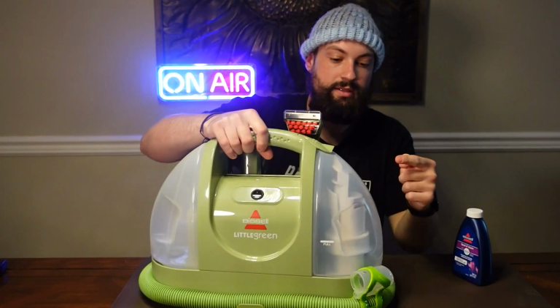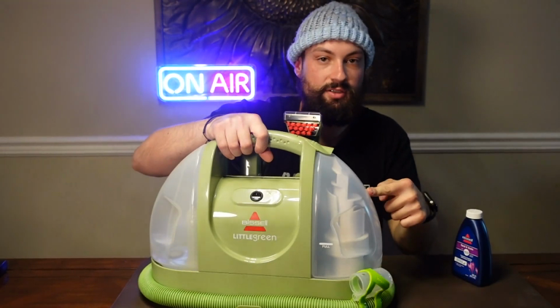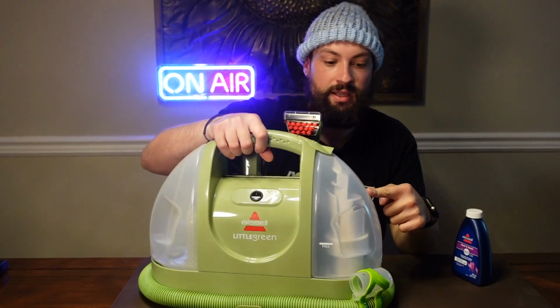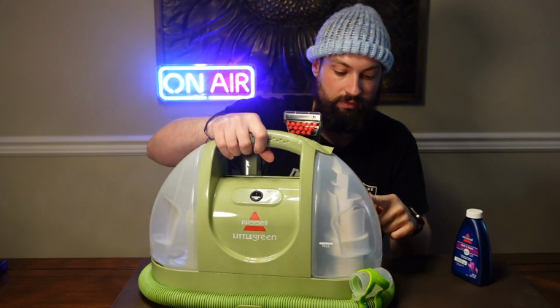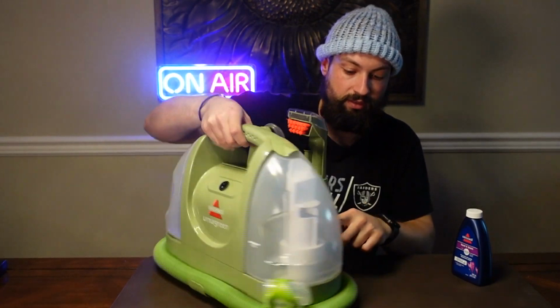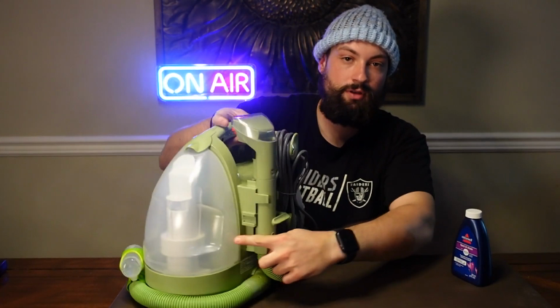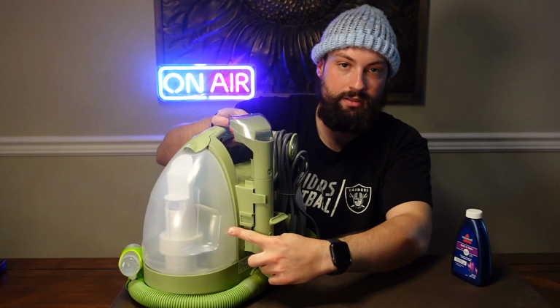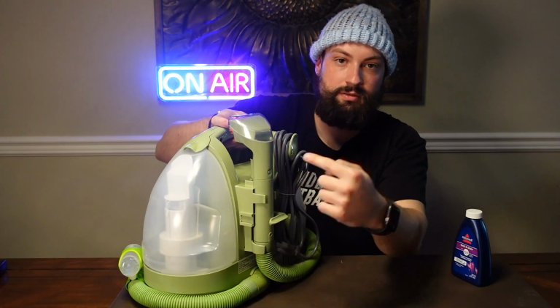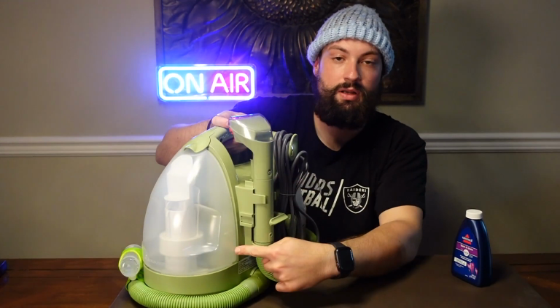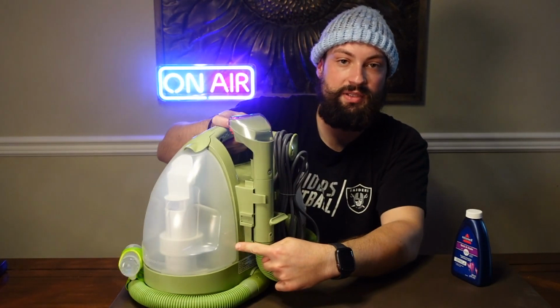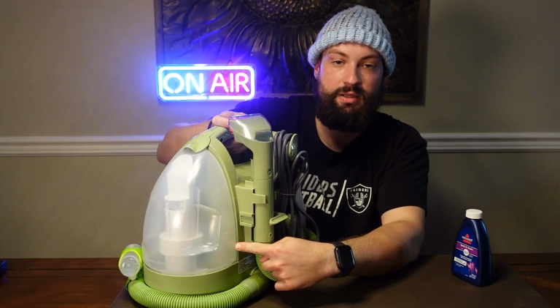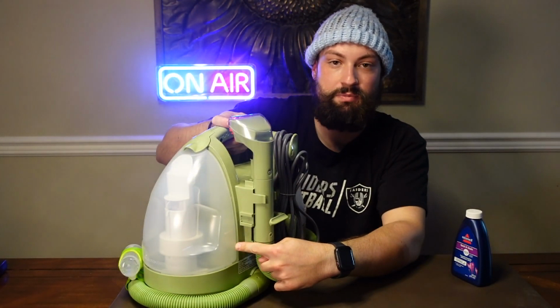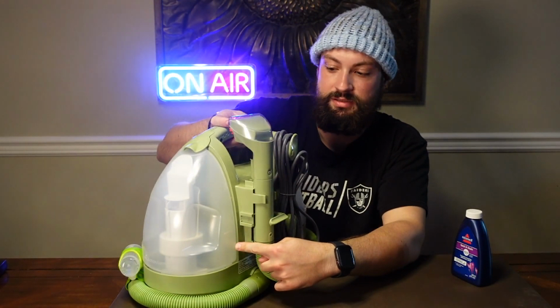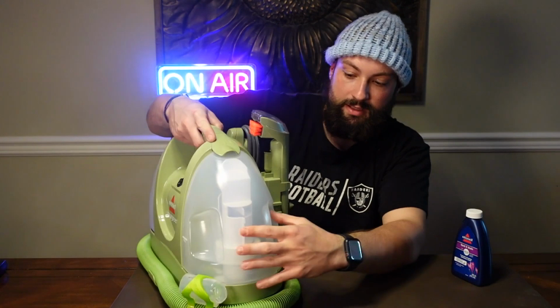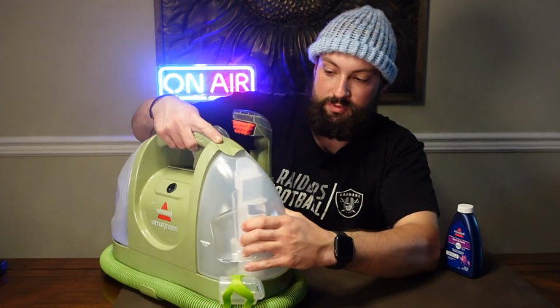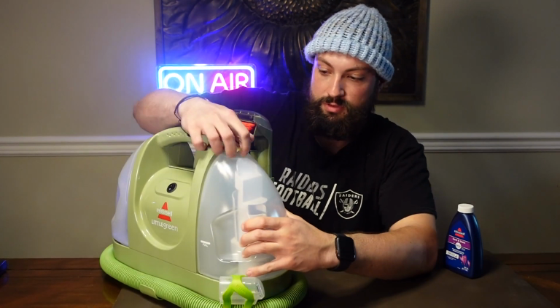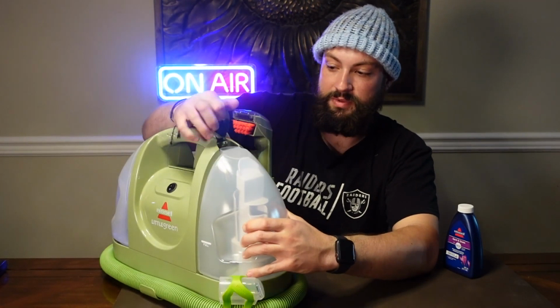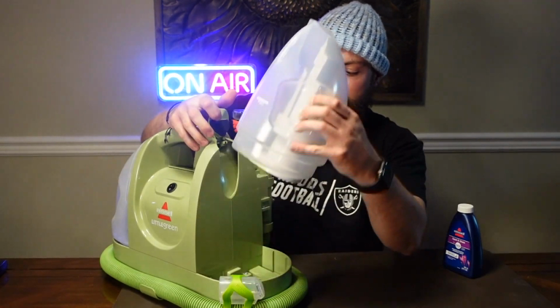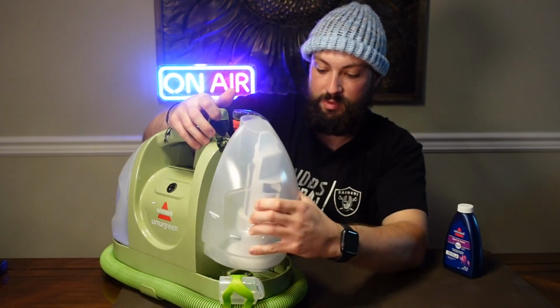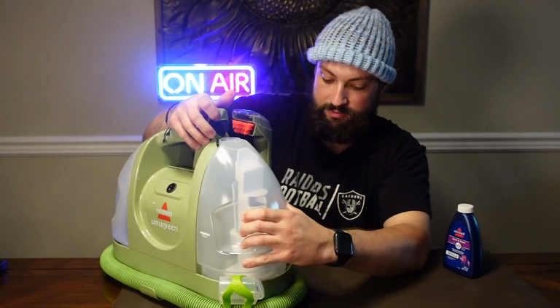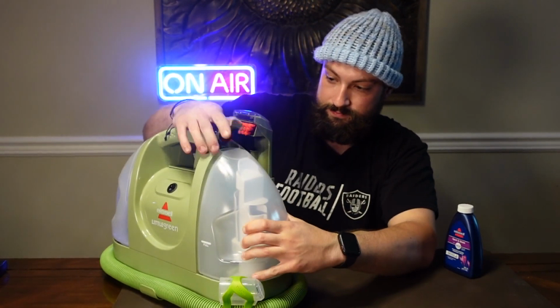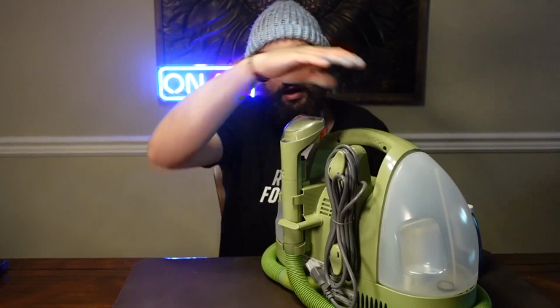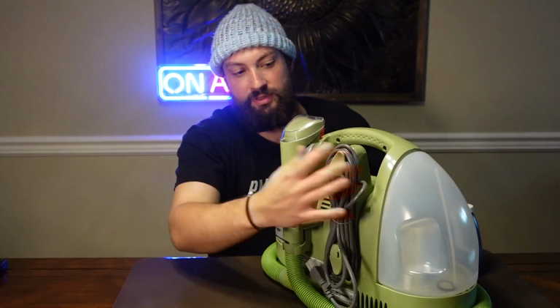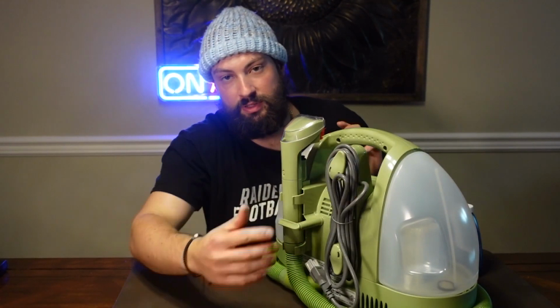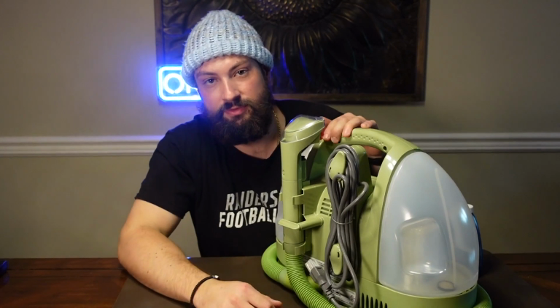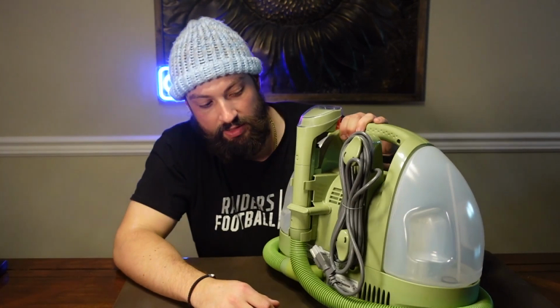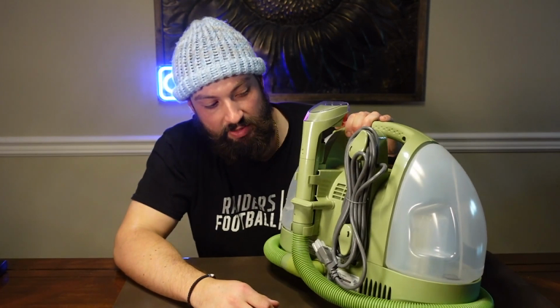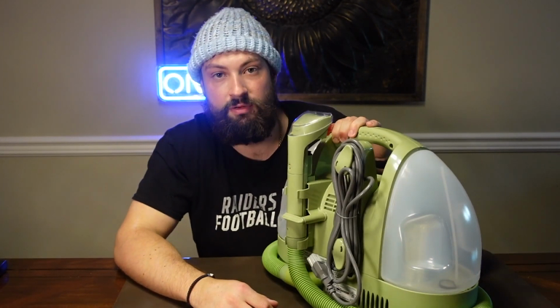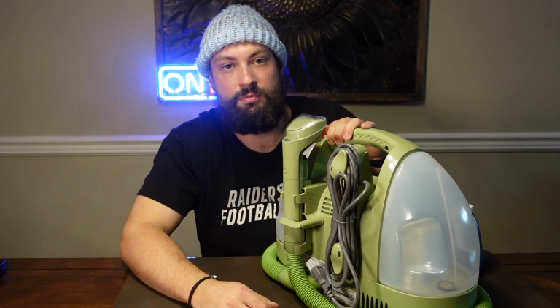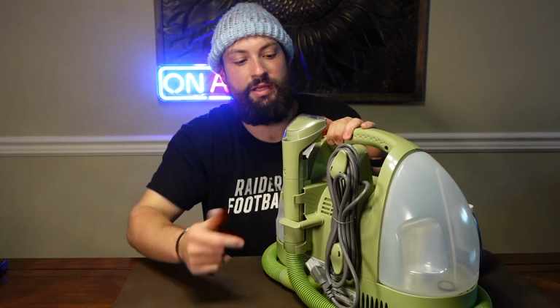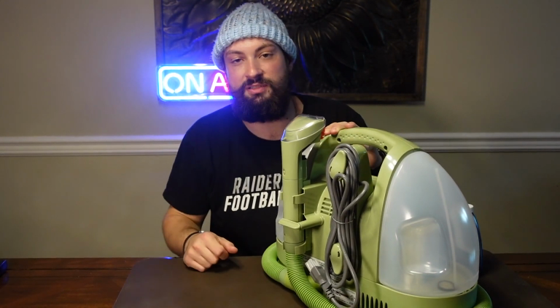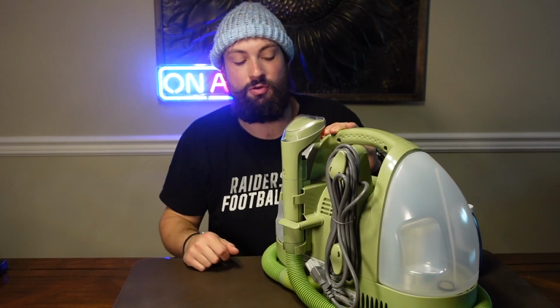This is your dirty tank. Whenever it gets to the full line you want to empty it out in a safe place. That removes too — clip this cap up and this comes off. Power cord, simple enough — plug it in, make sure you have enough room. You may use an extension cord.